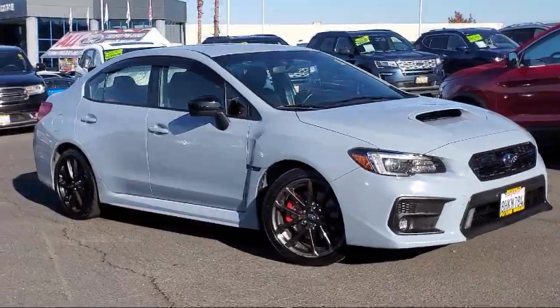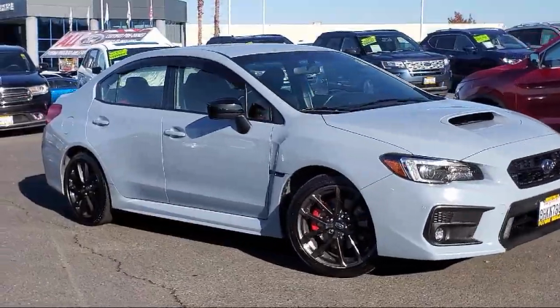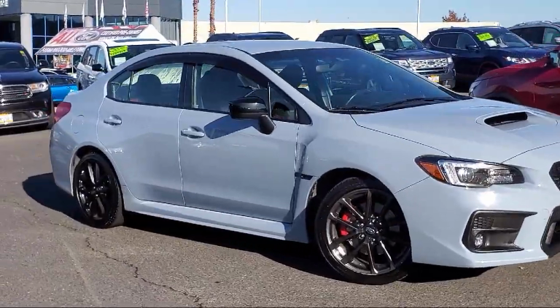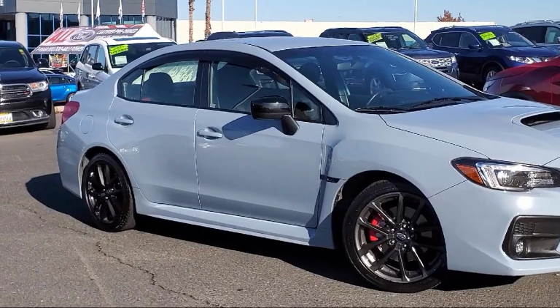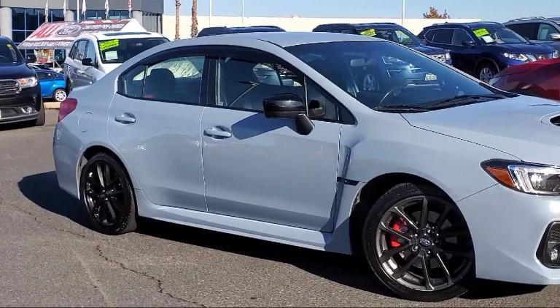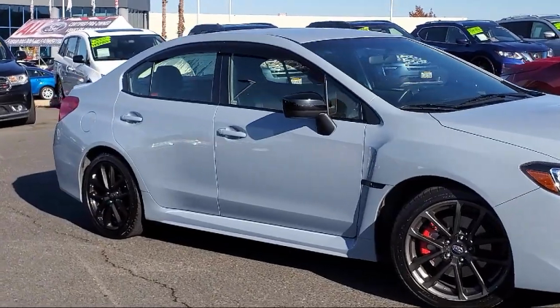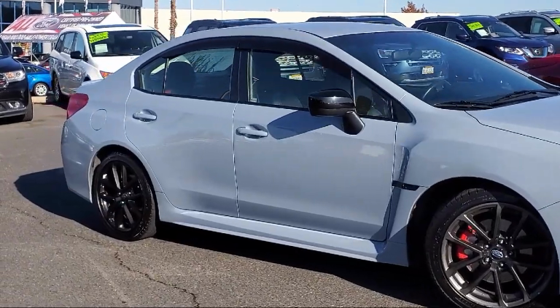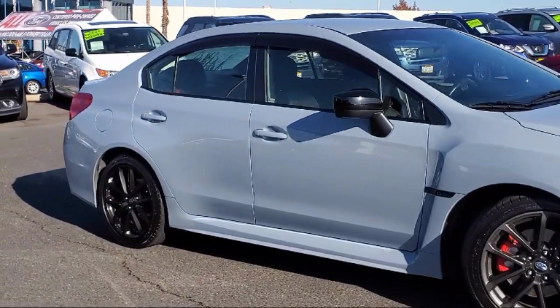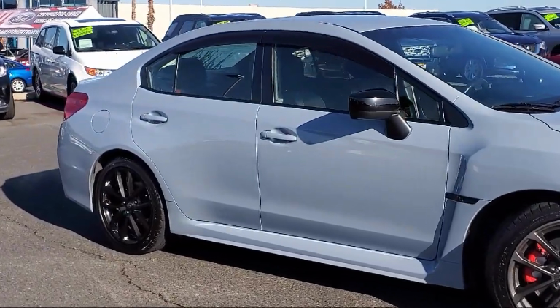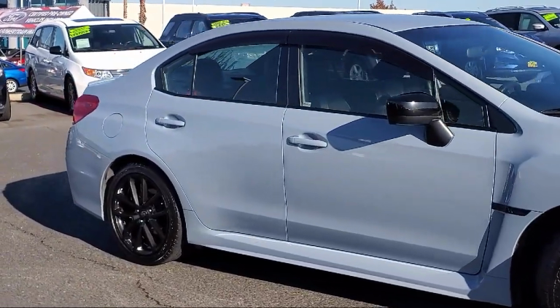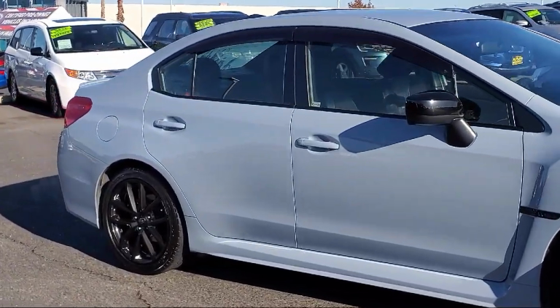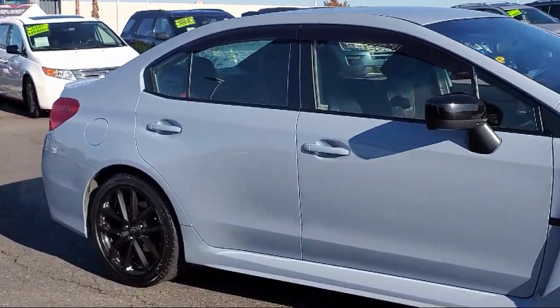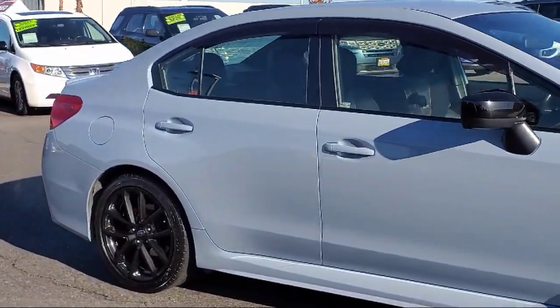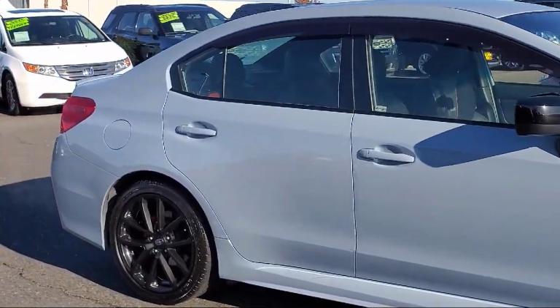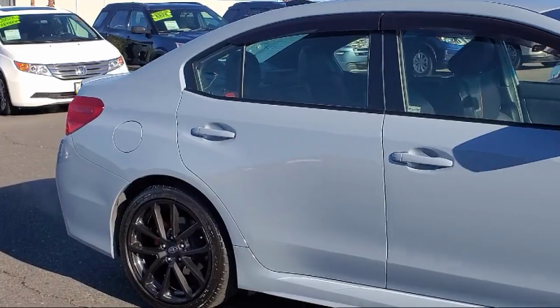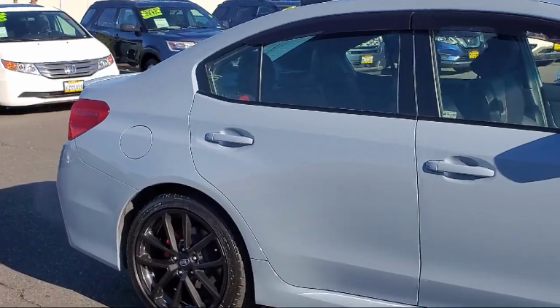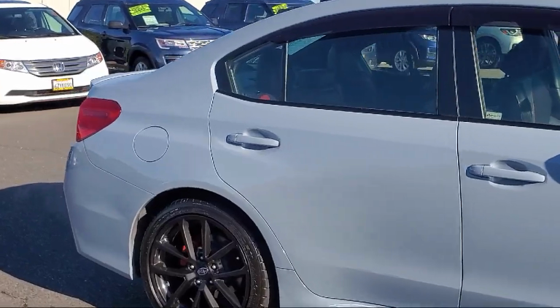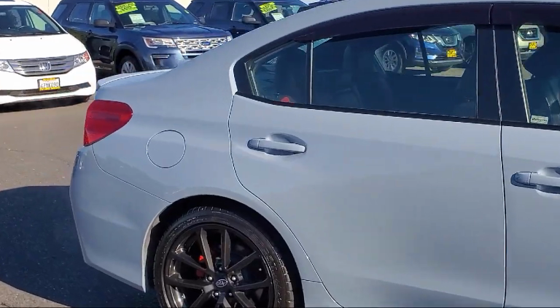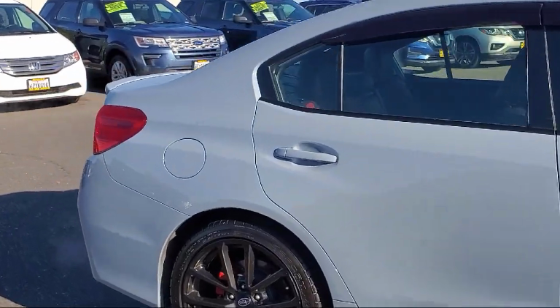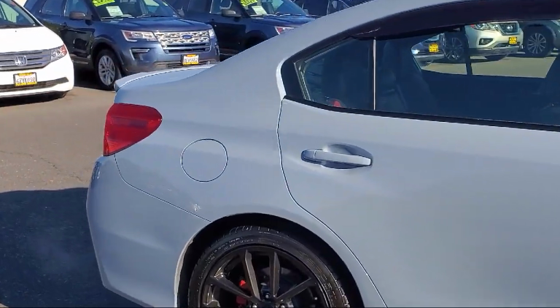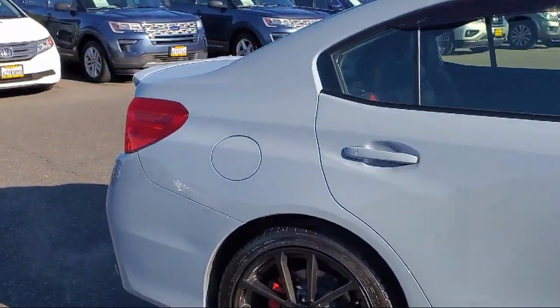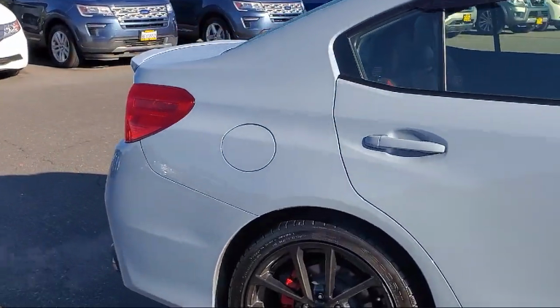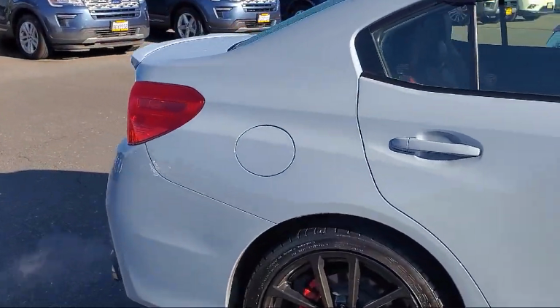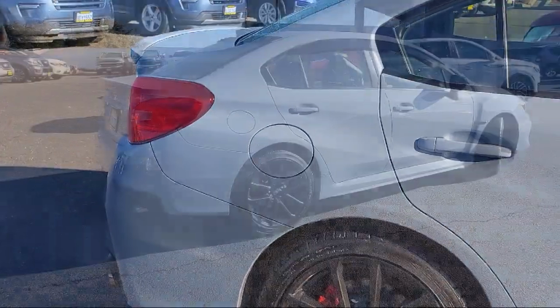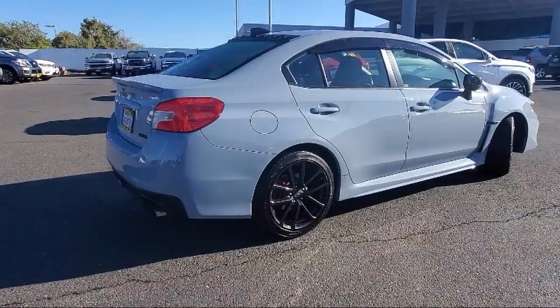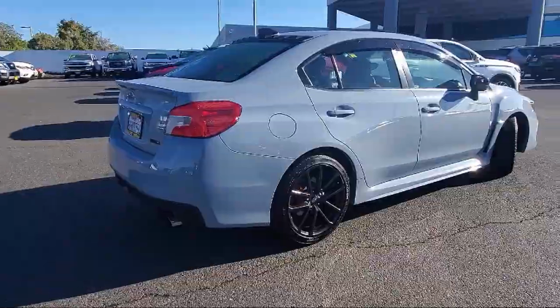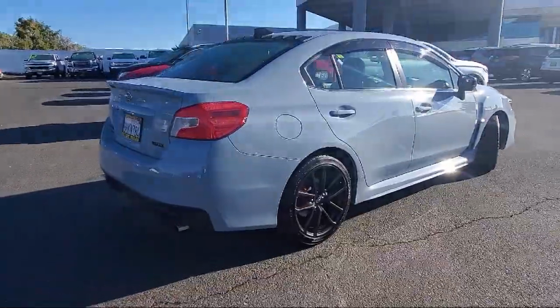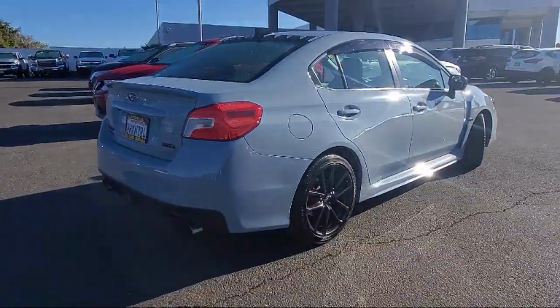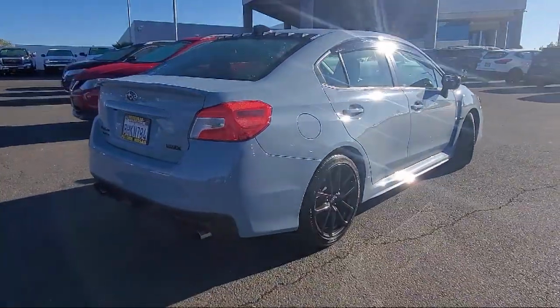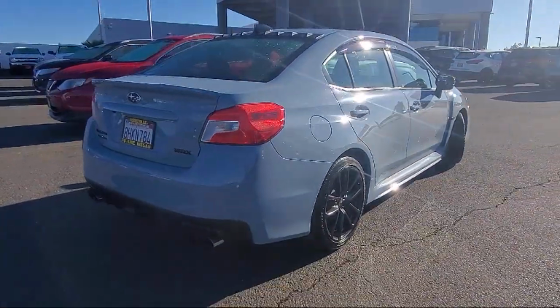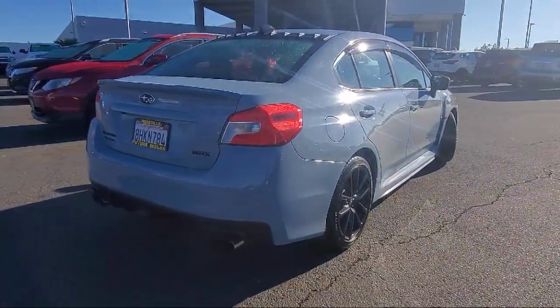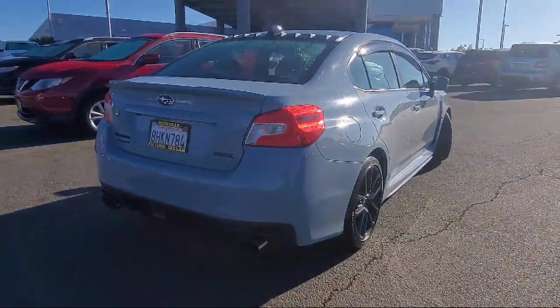And comes equipped with keyless entry, heated door mirrors, heated front seats, rear spoiler, rear view camera, split fold-down rear seat, and leather-wrapped steering wheel.